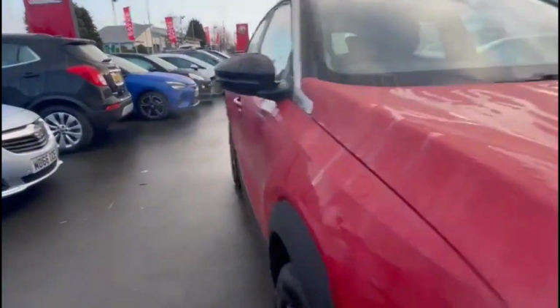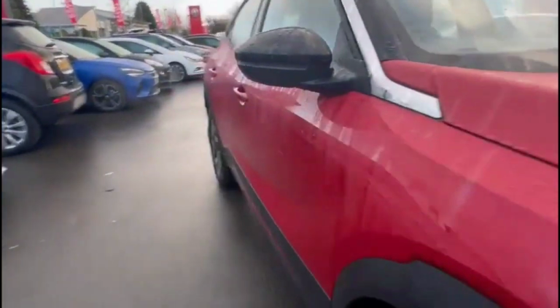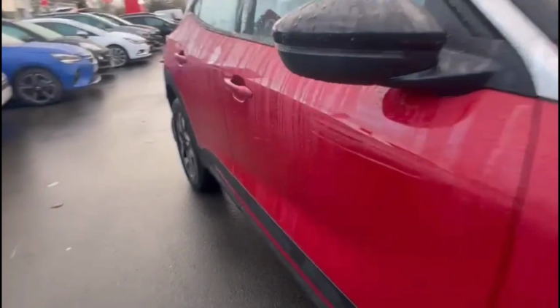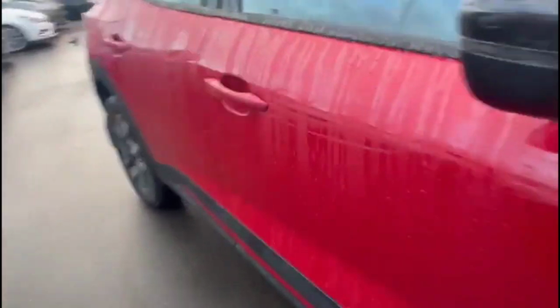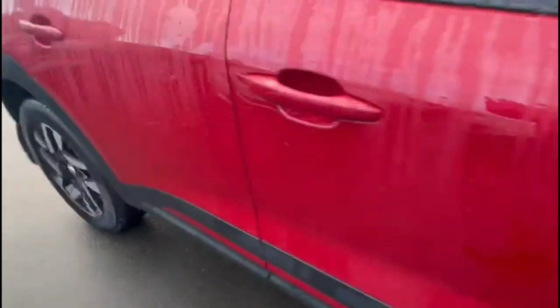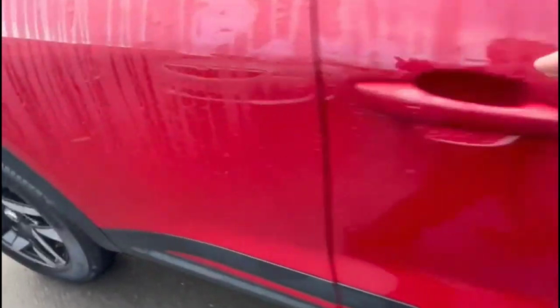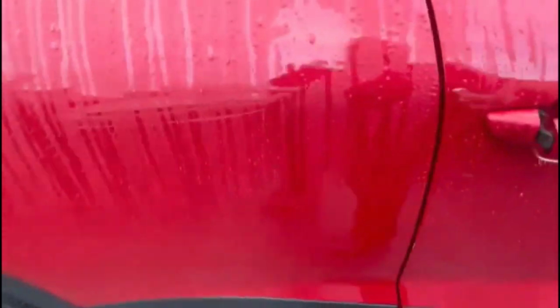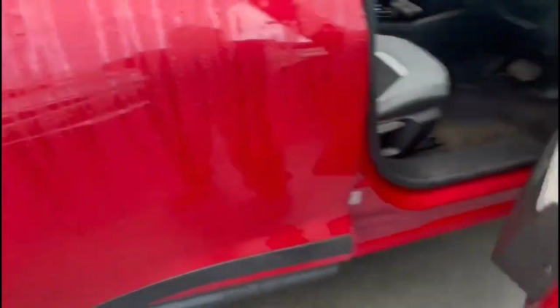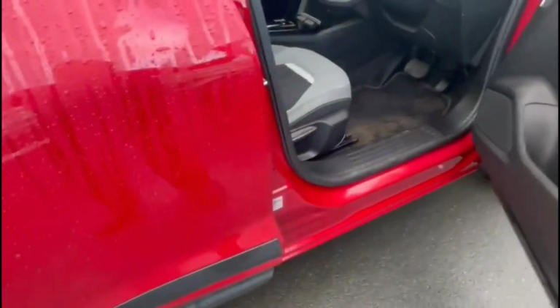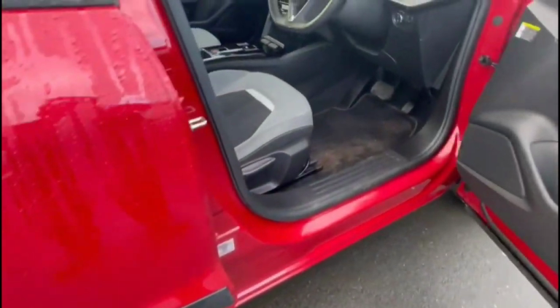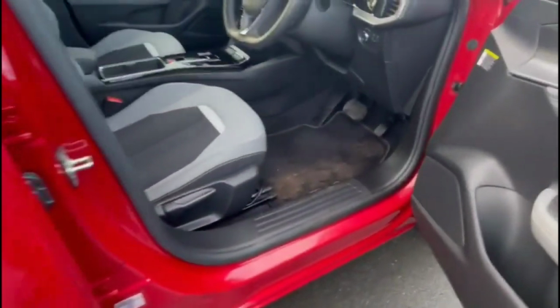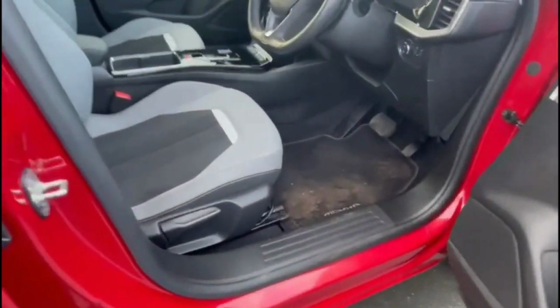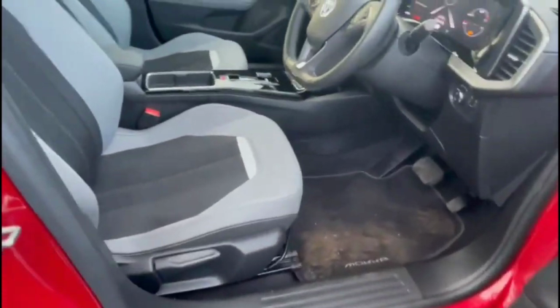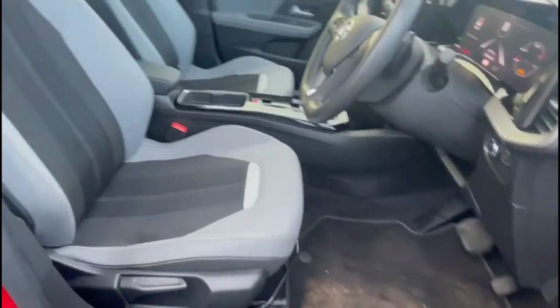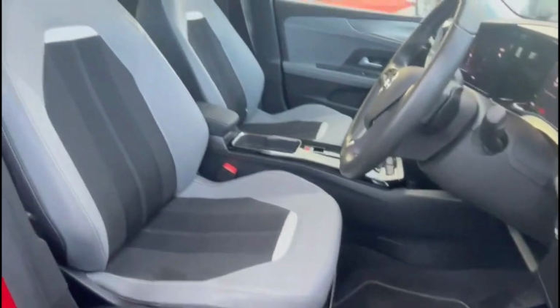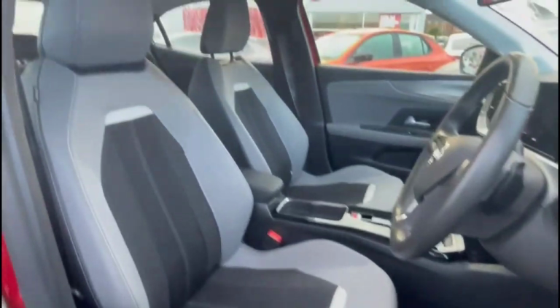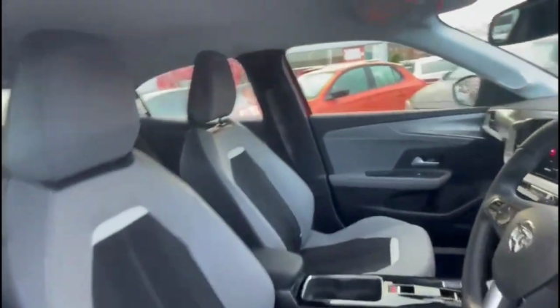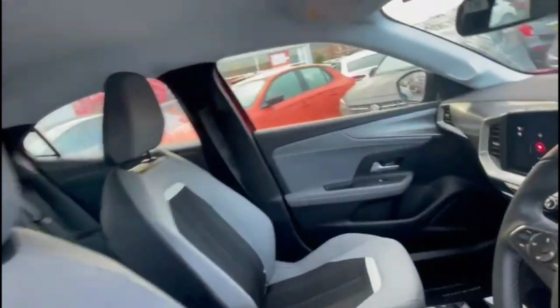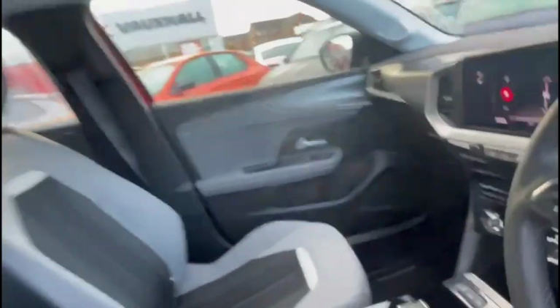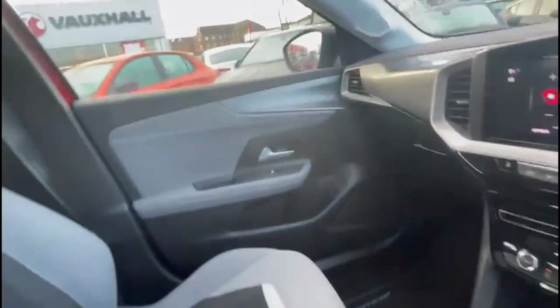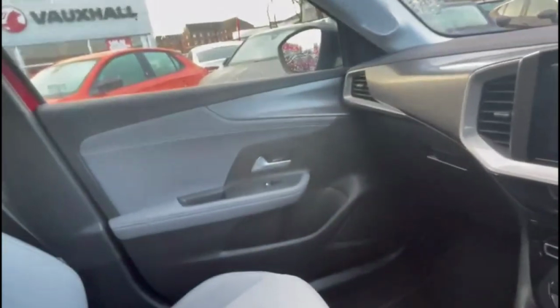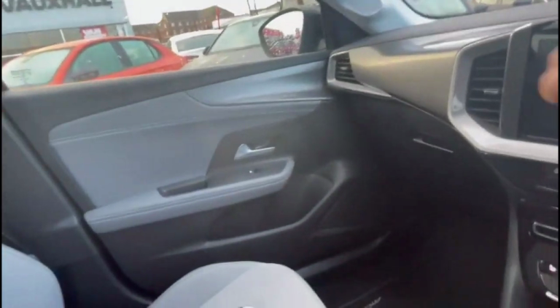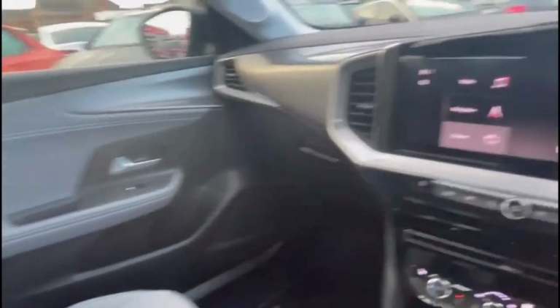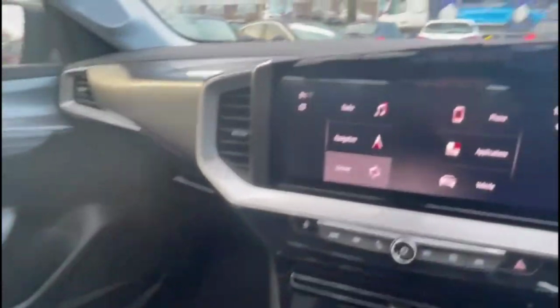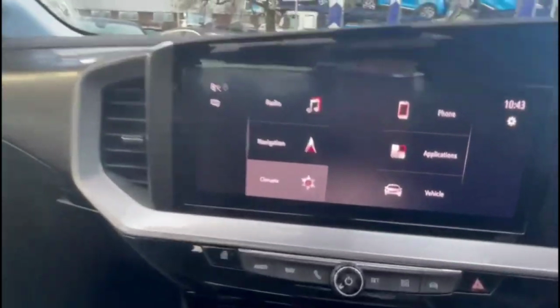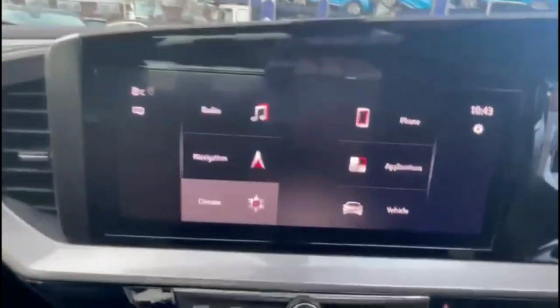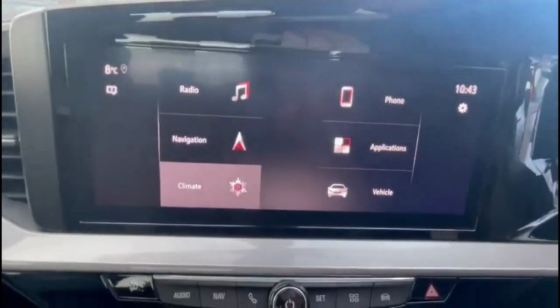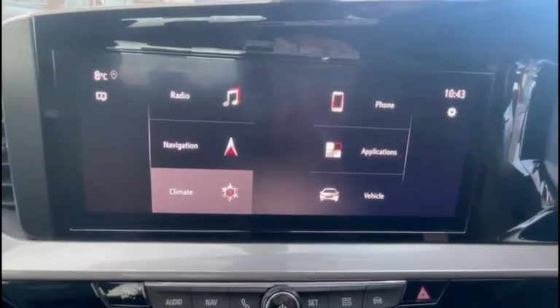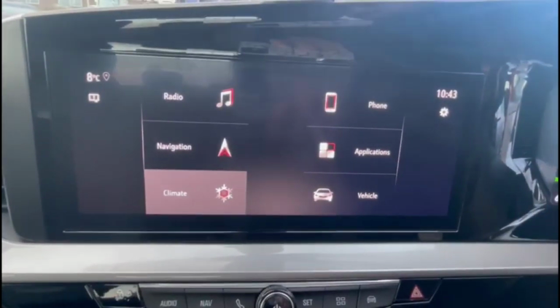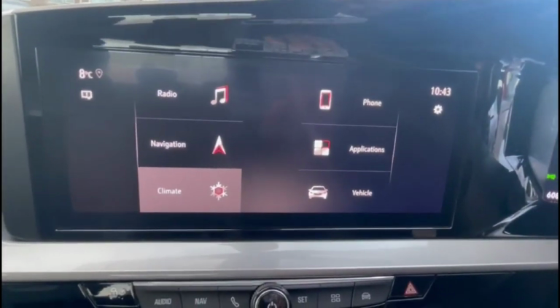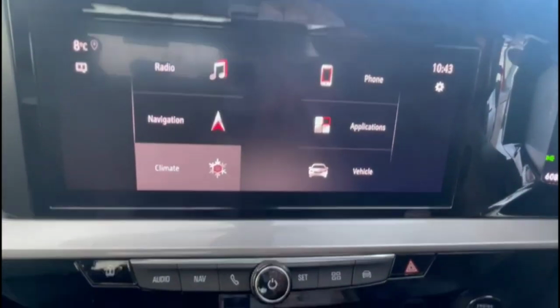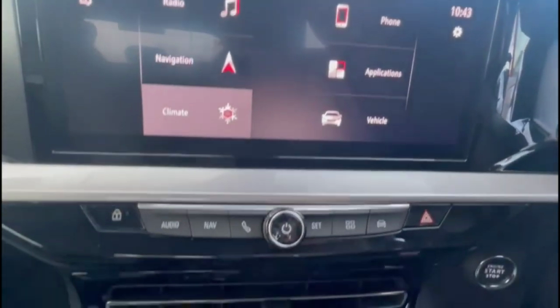As we take a look inside through the driver's door, there is contrasting grey part leather upholstery with a highly adjustable driver's seat. 10 inch touchscreen with satellite navigation, smartphone projection and DAB radio.